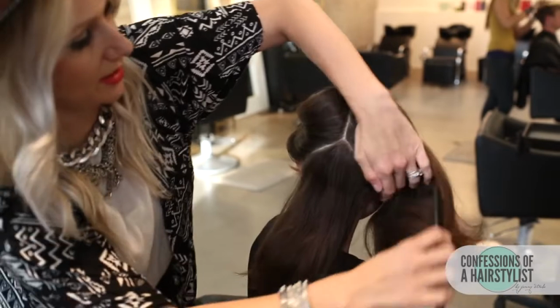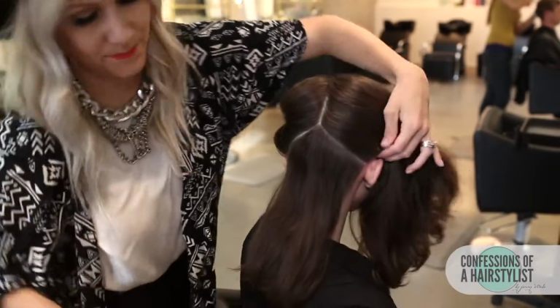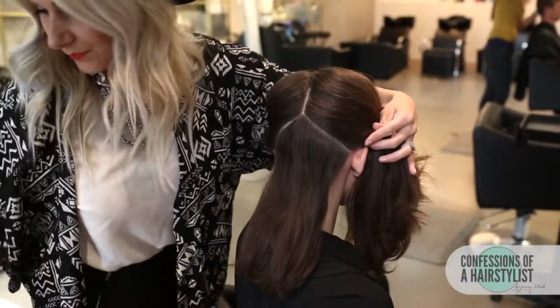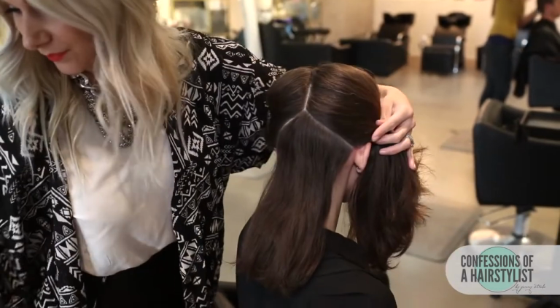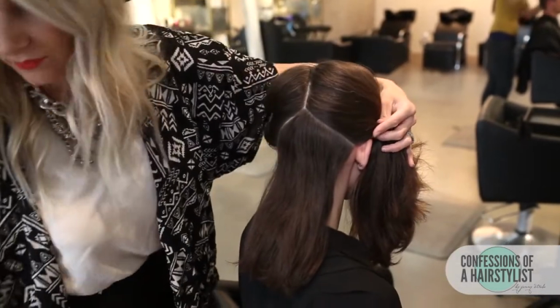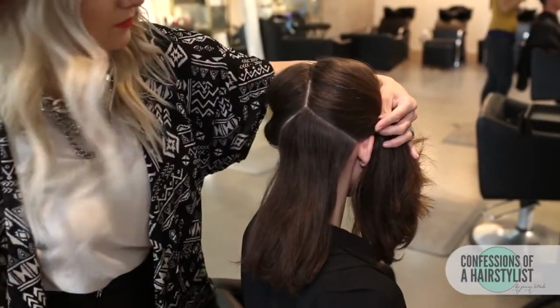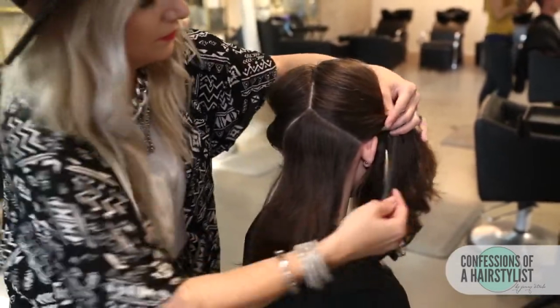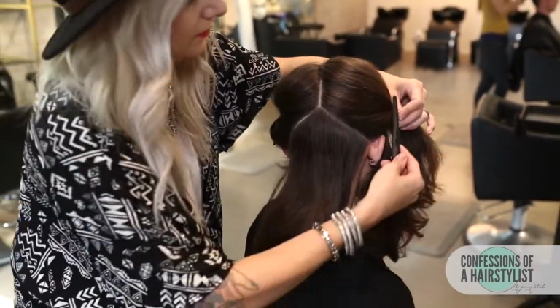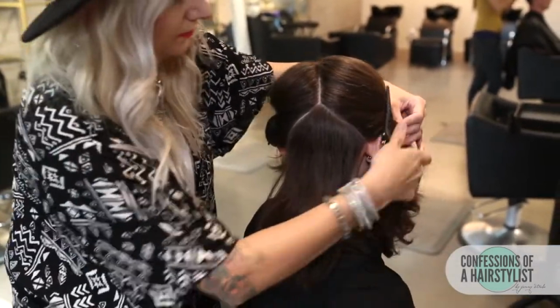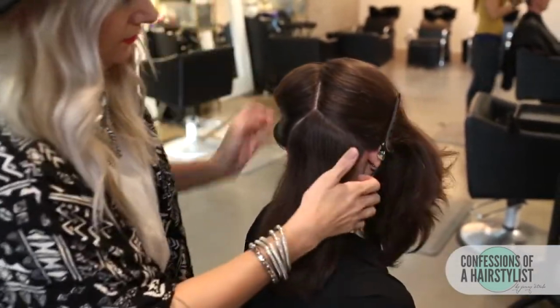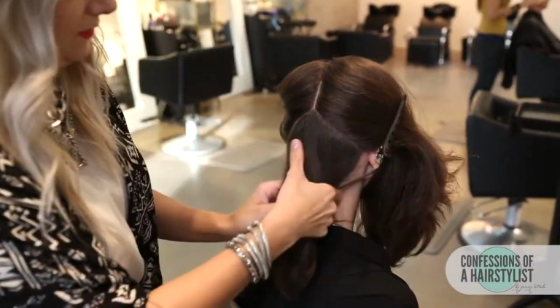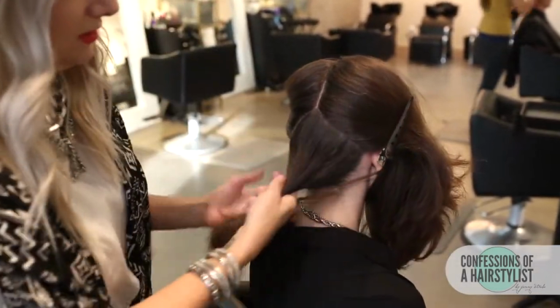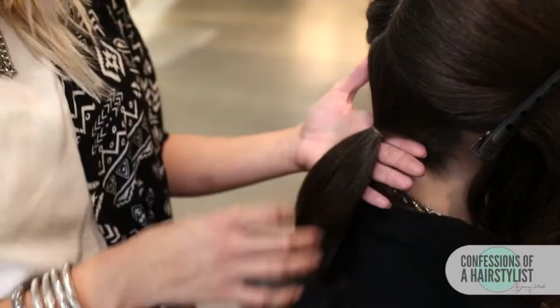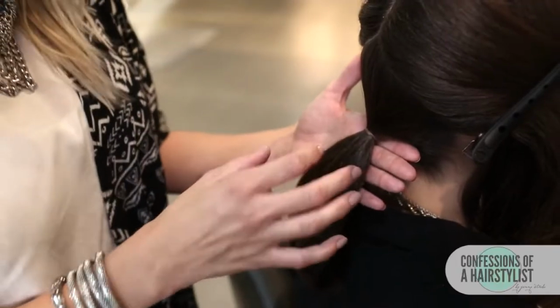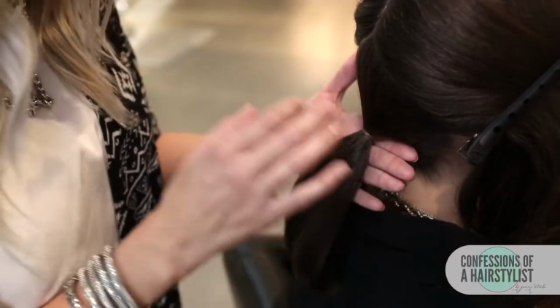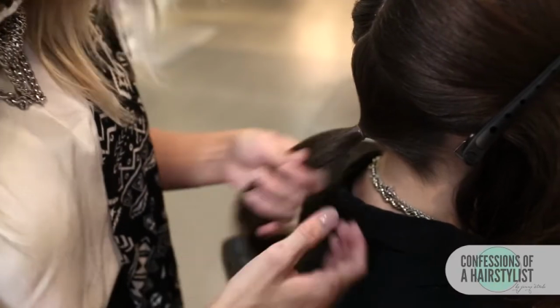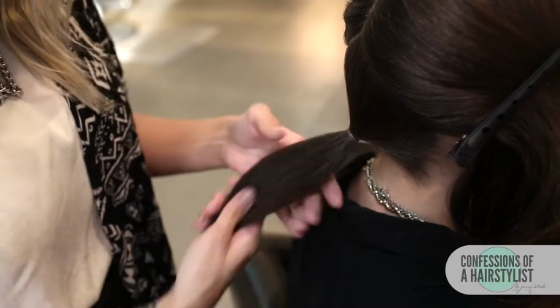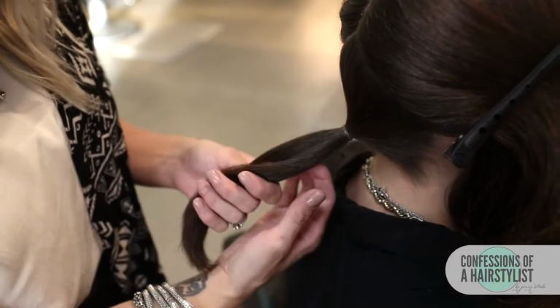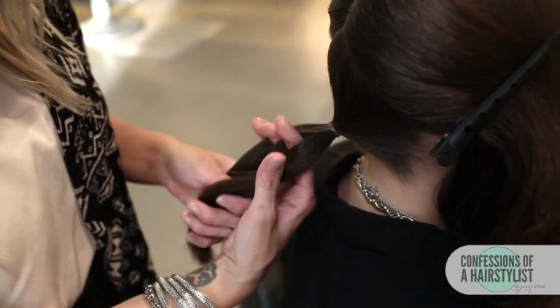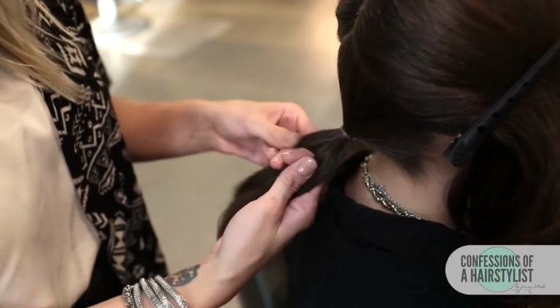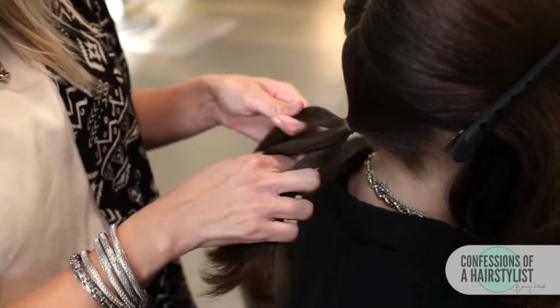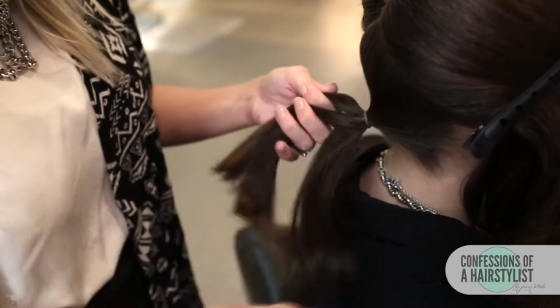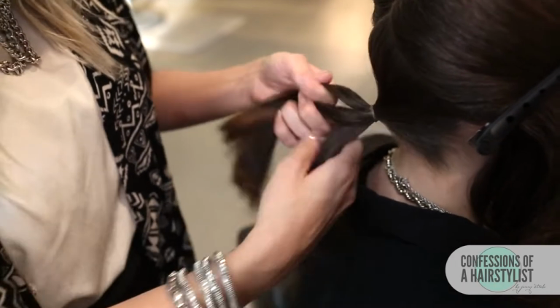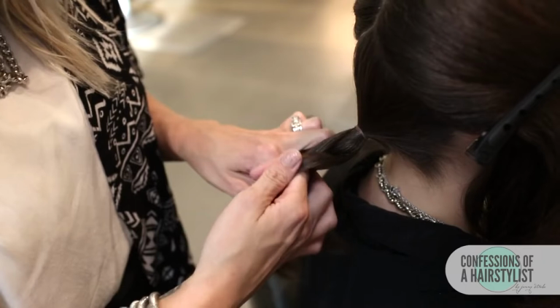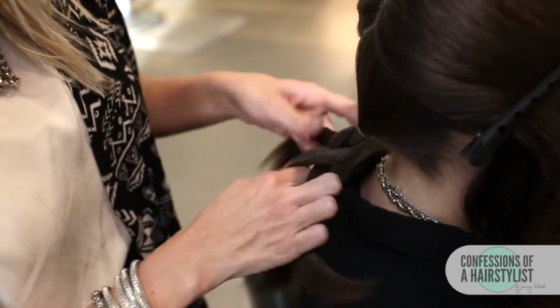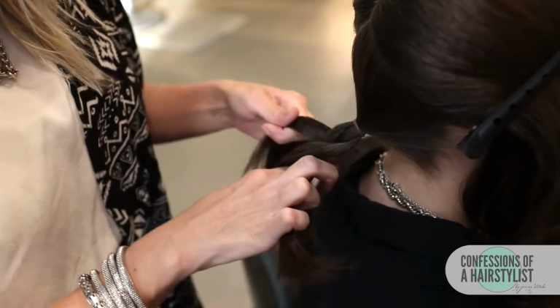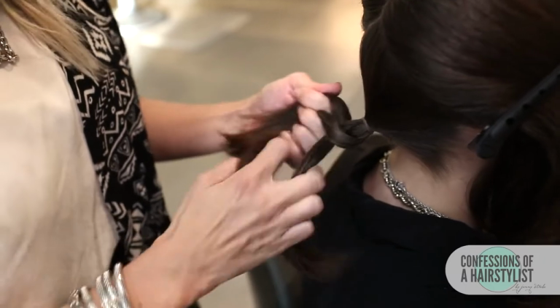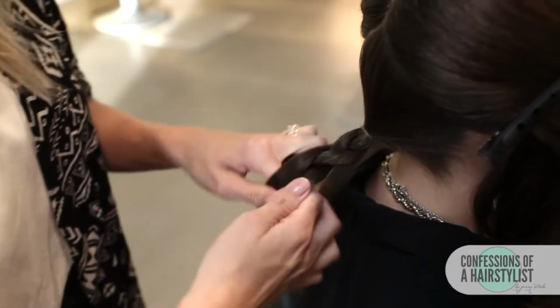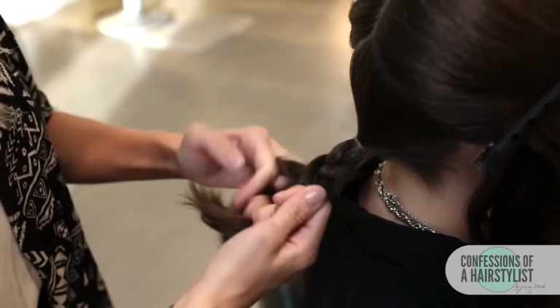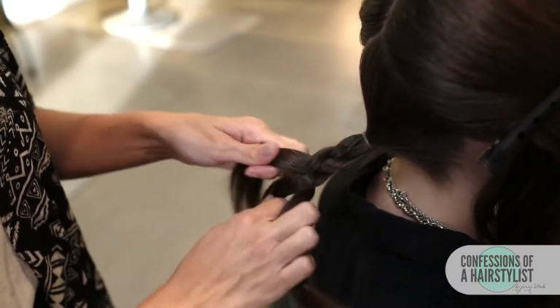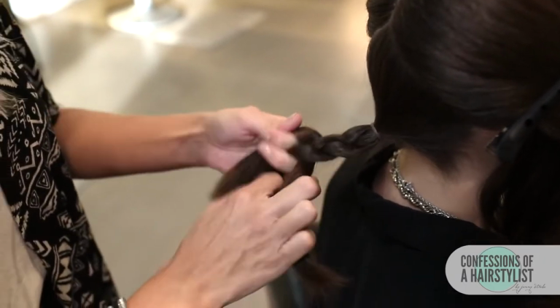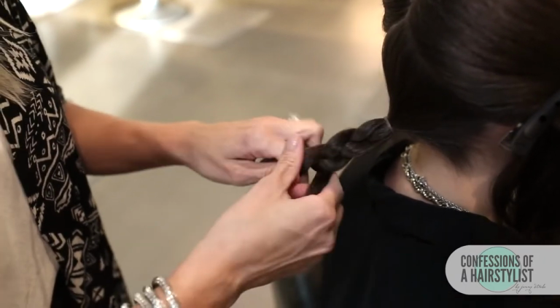I've created a low pony, so now all I'm going to do is create a simple three-stranded braid, and then I'm just going to secure the ends with an elastic.